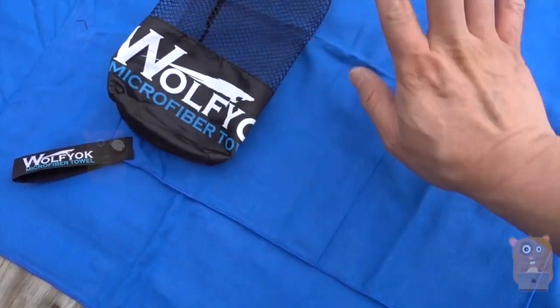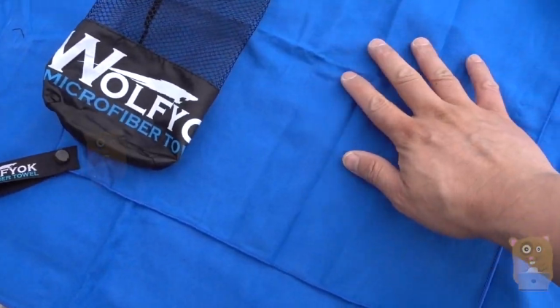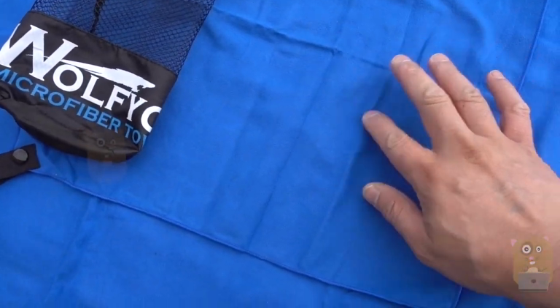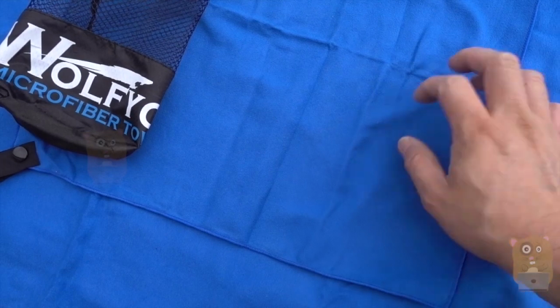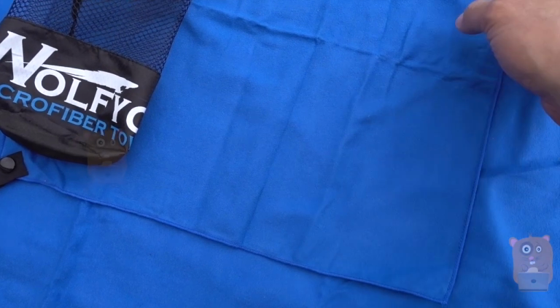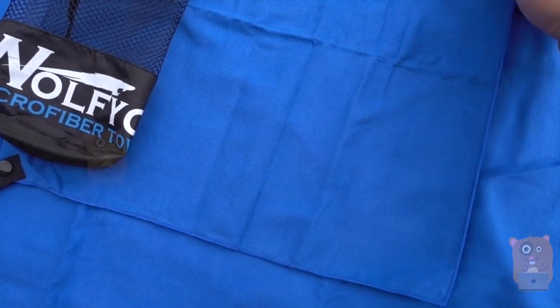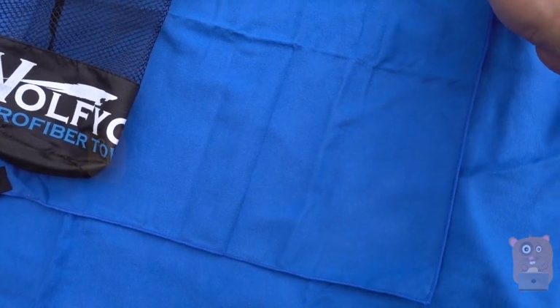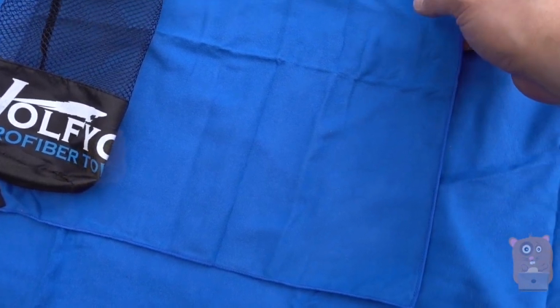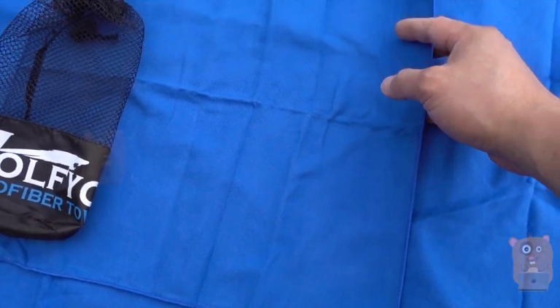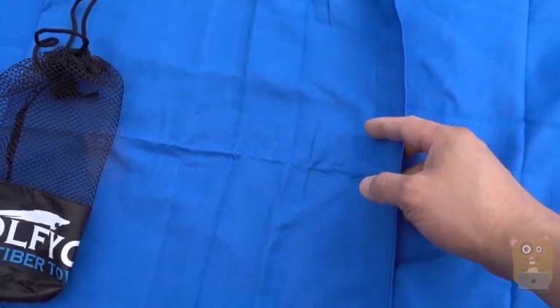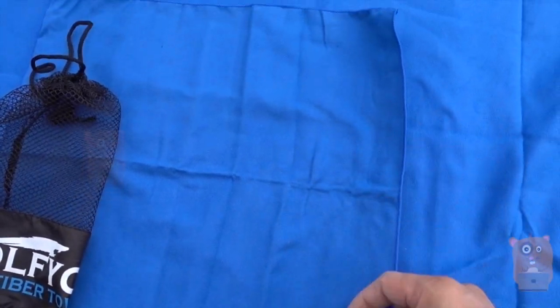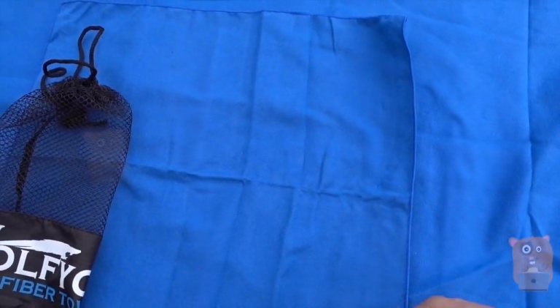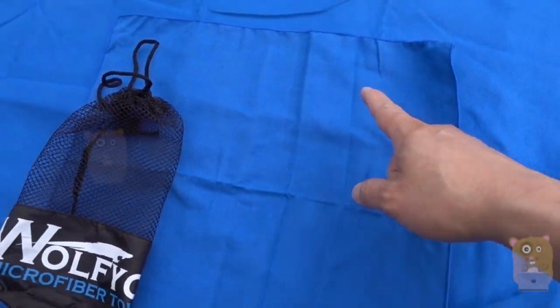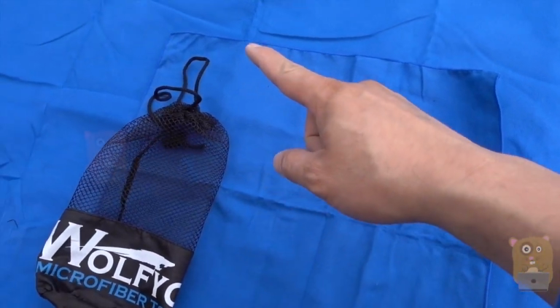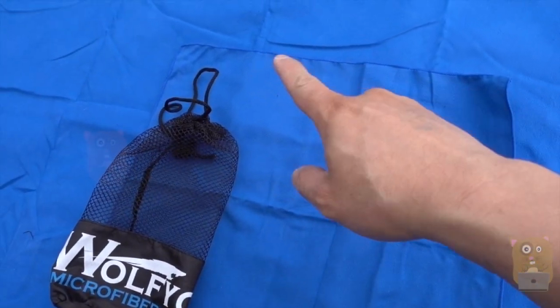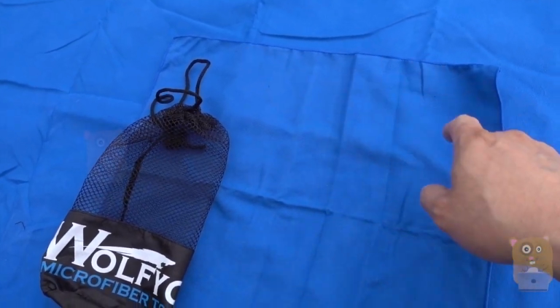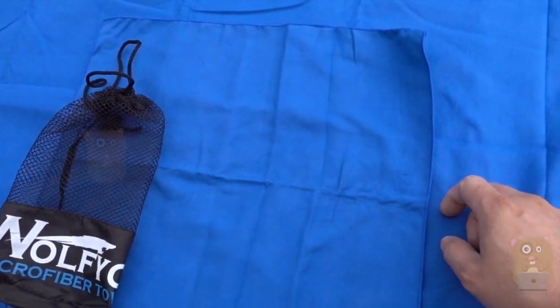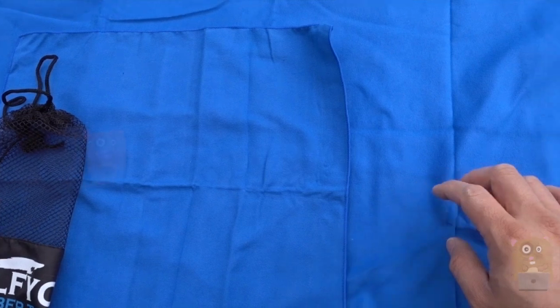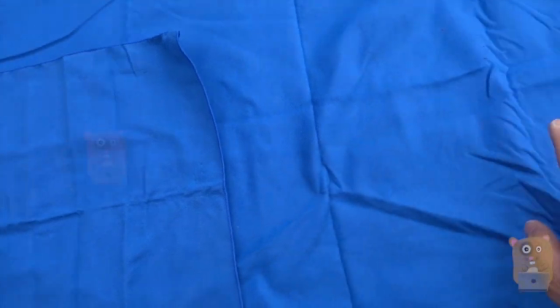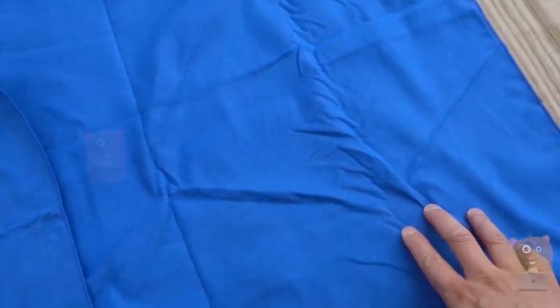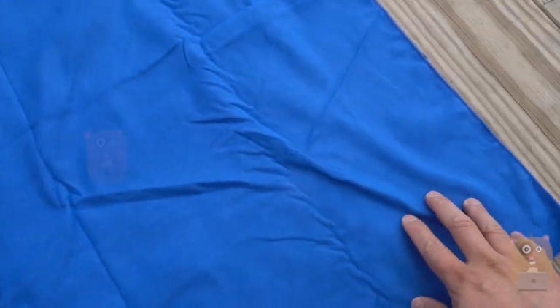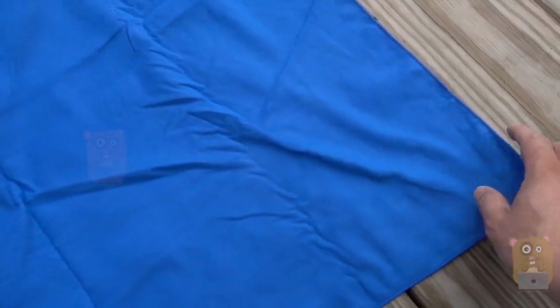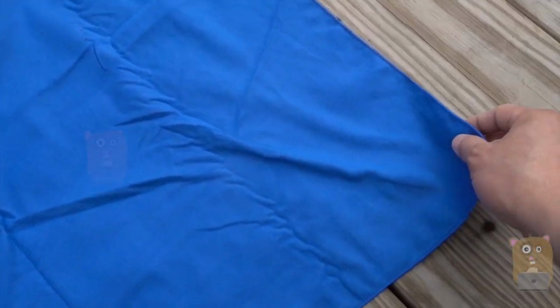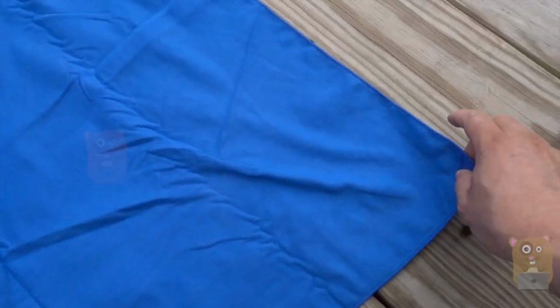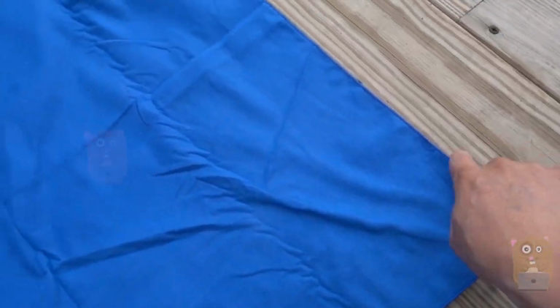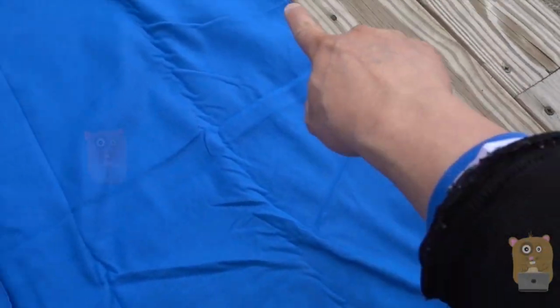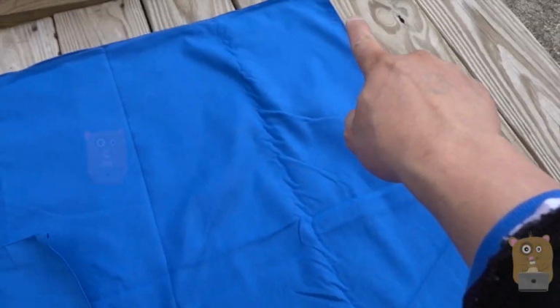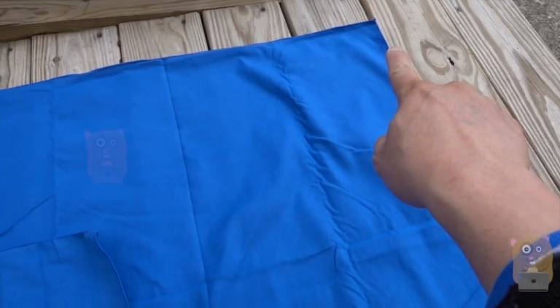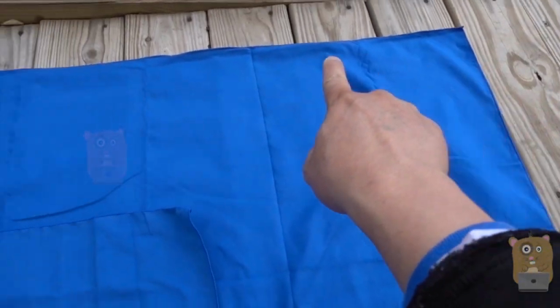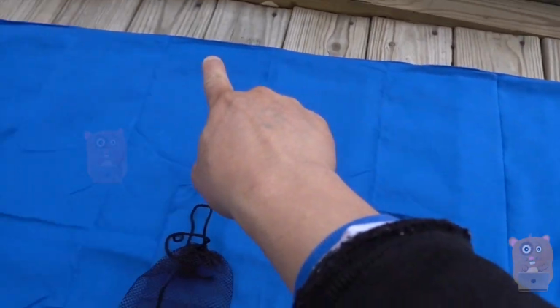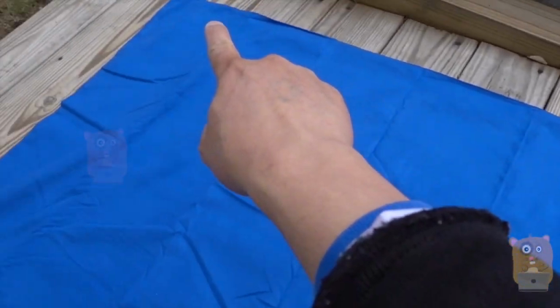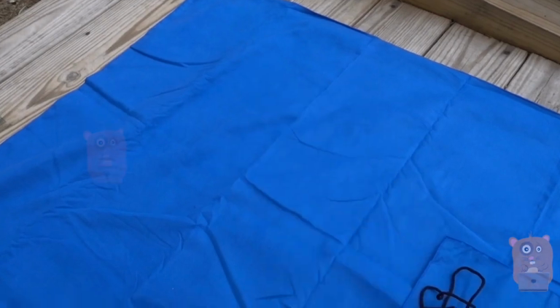The smaller one is like a hand towel — it's only about 14 inches by almost 14 inches. The larger one is 30 inches by 58 inches.